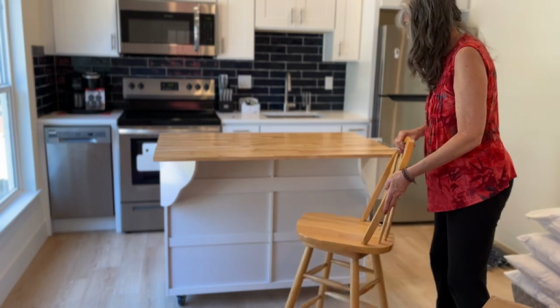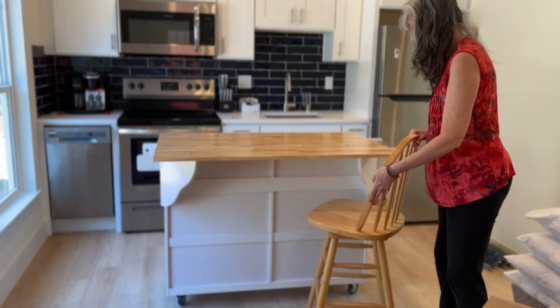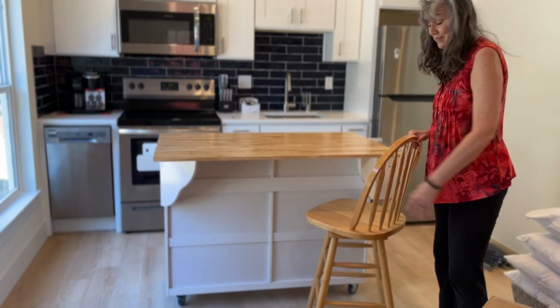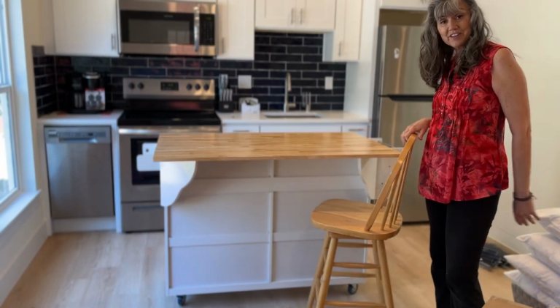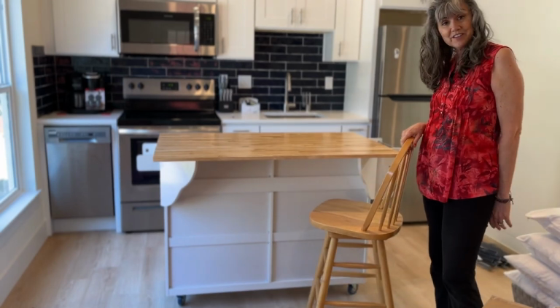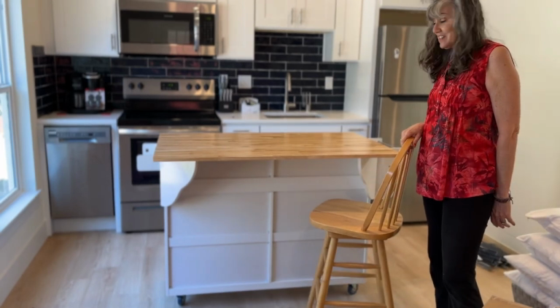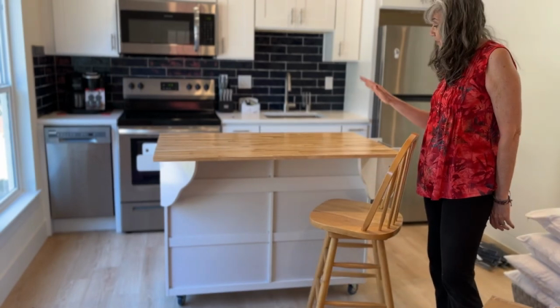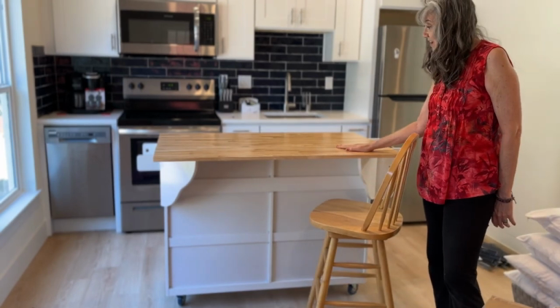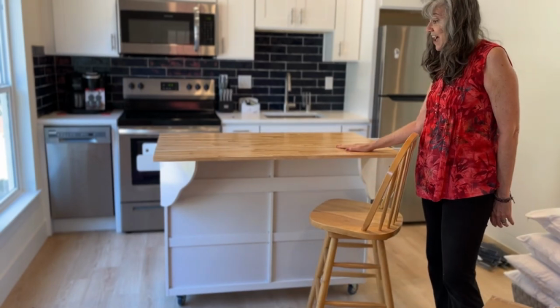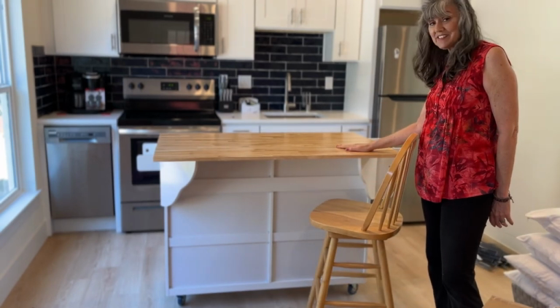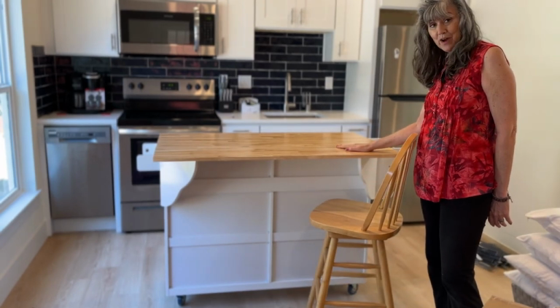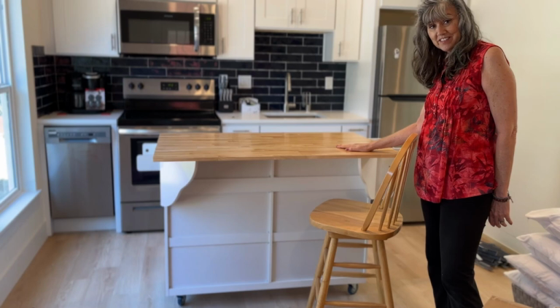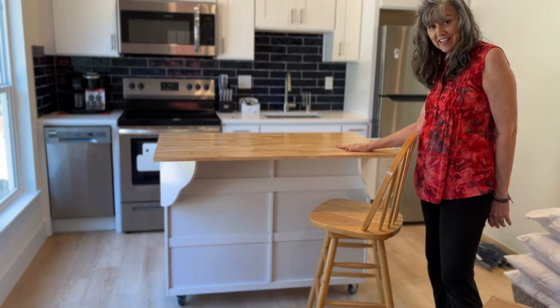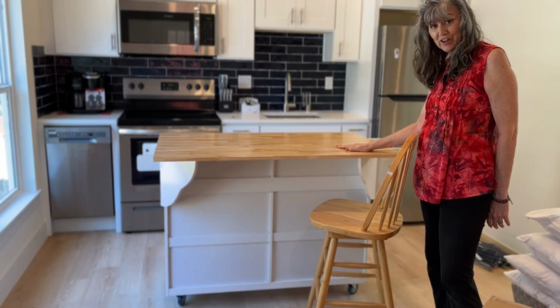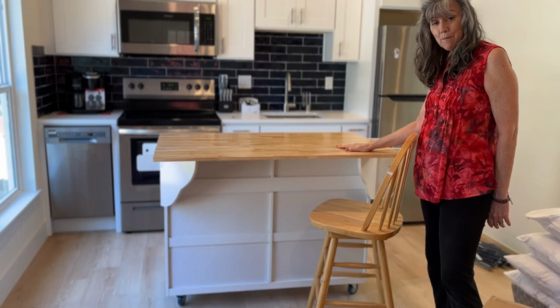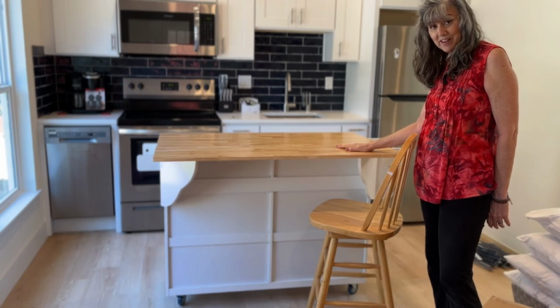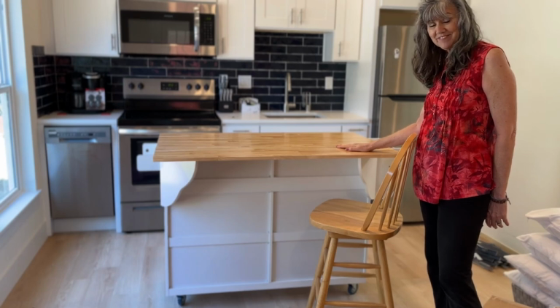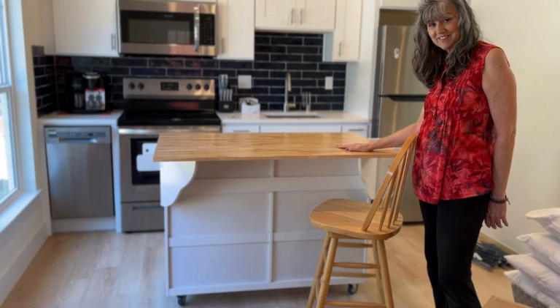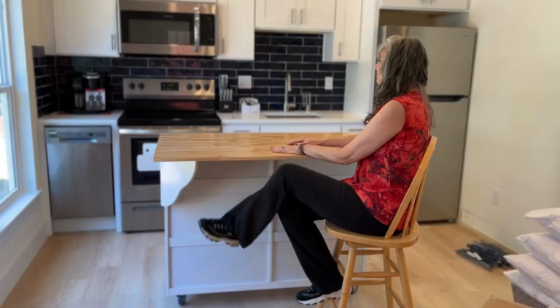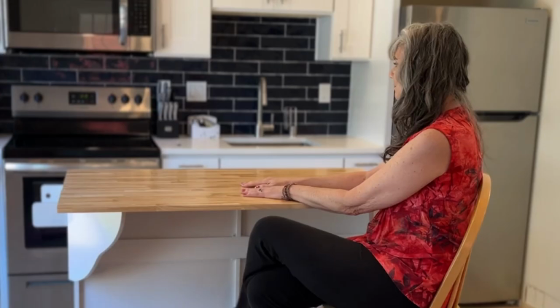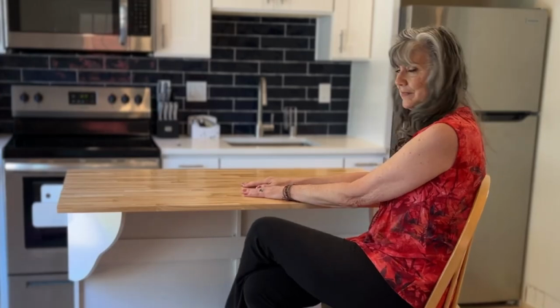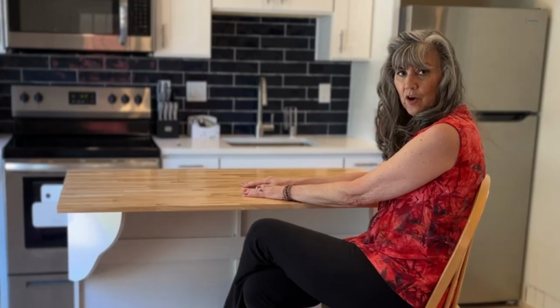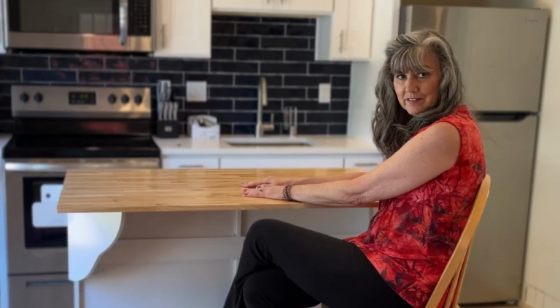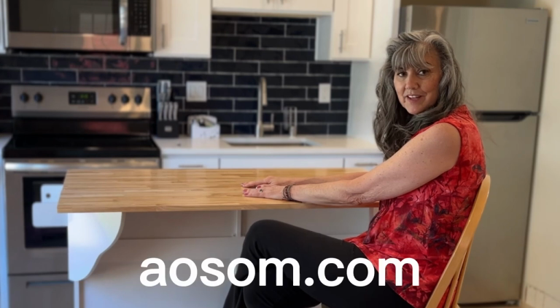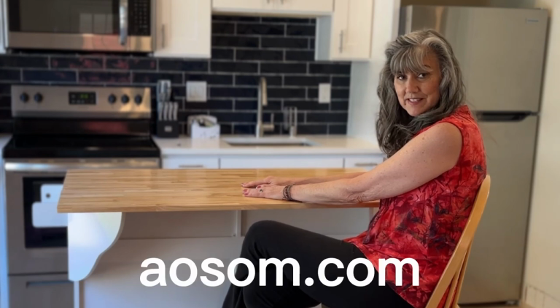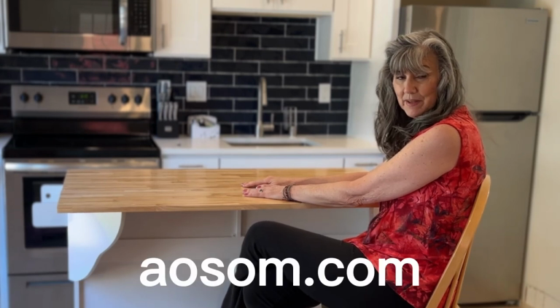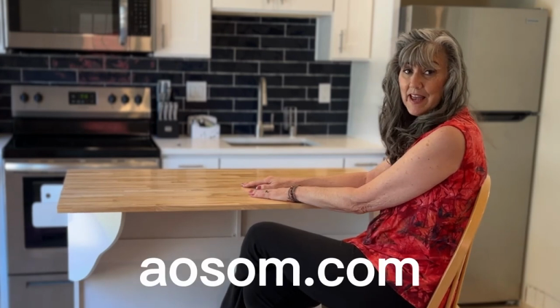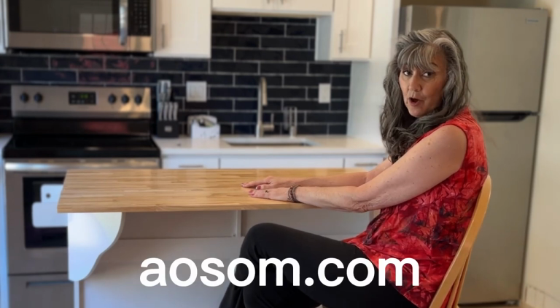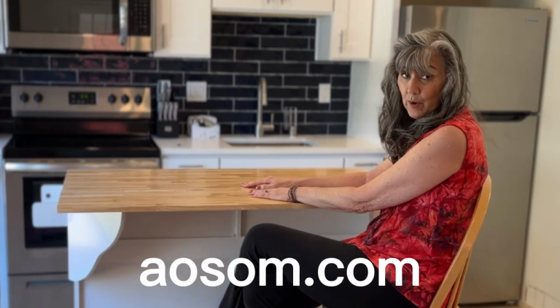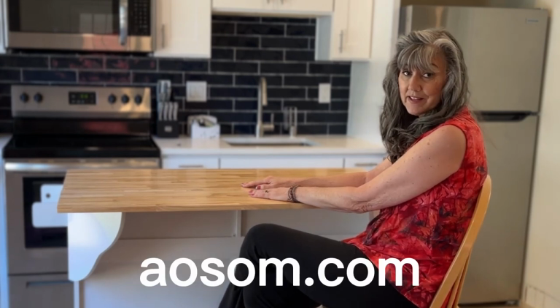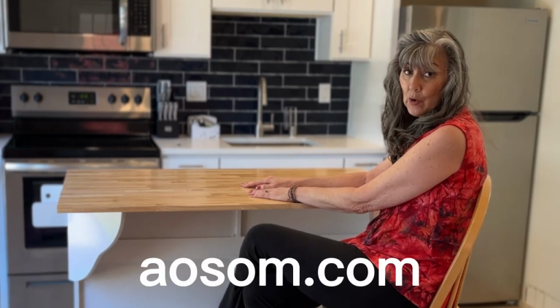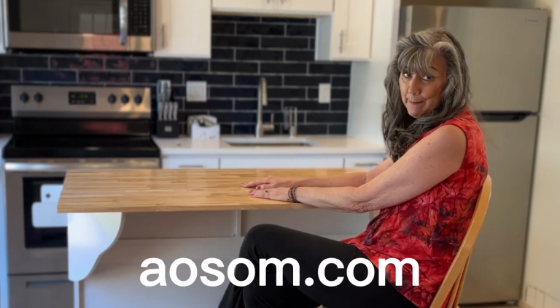So, excellent product — I can't say enough good things about it. The company's name is AOSOM.